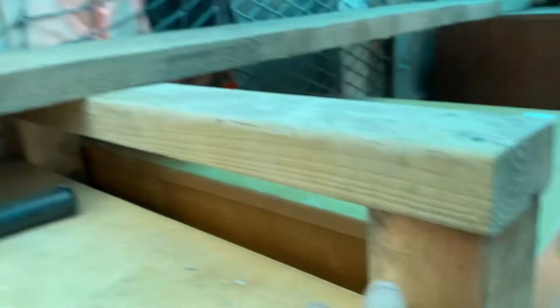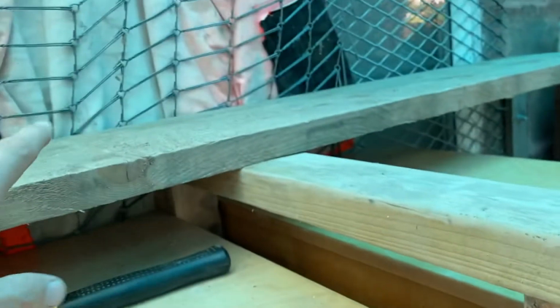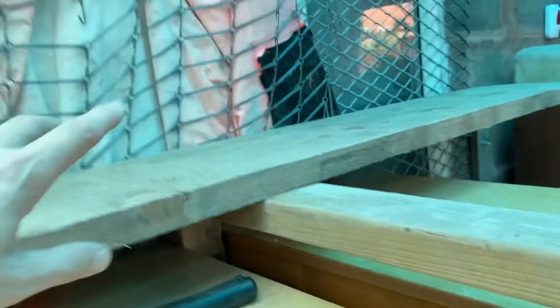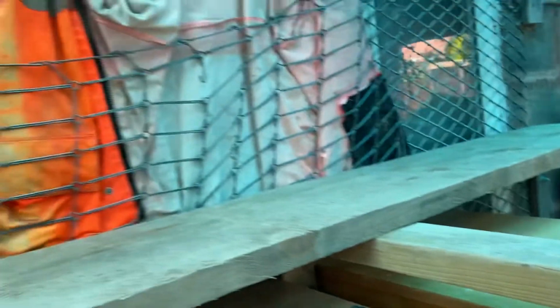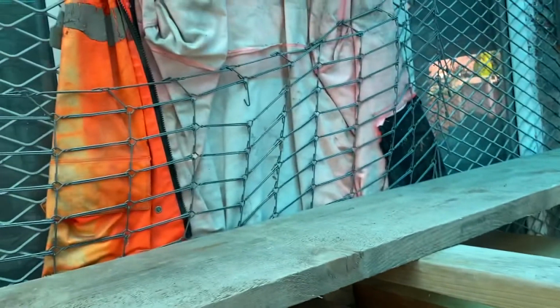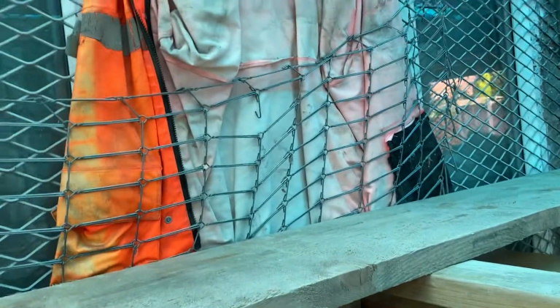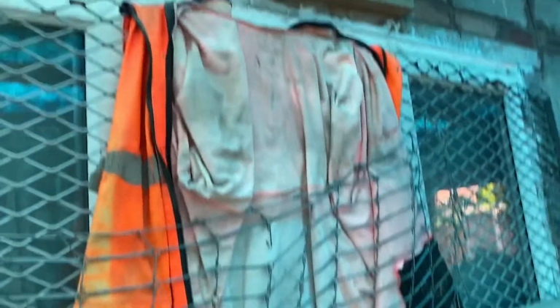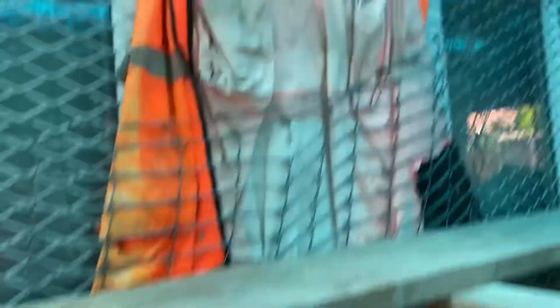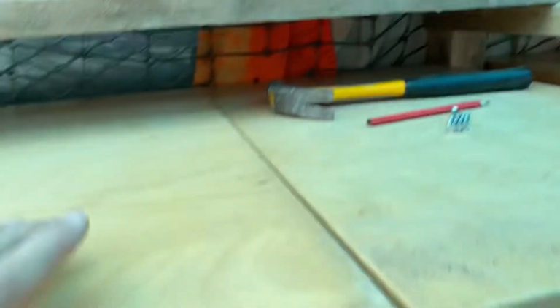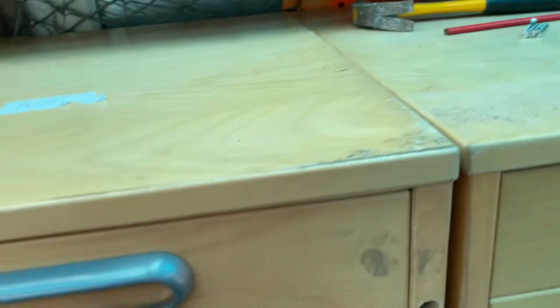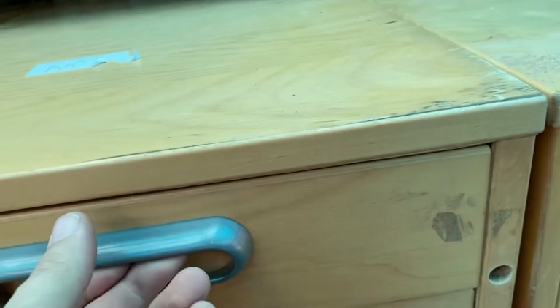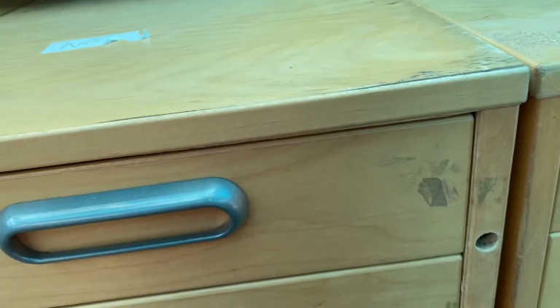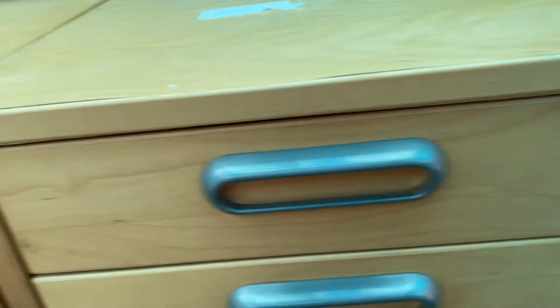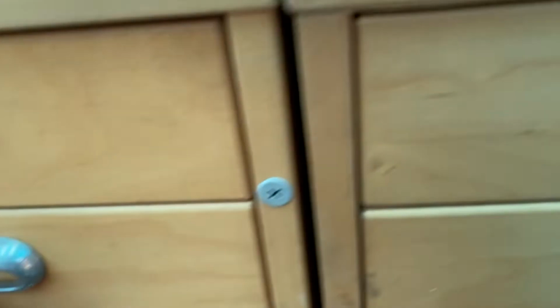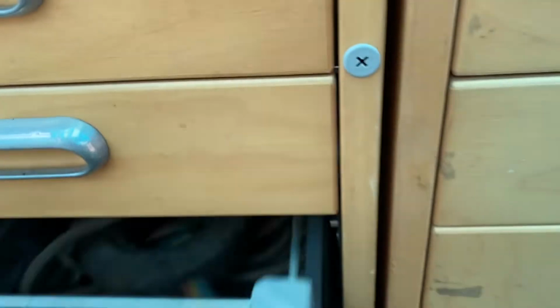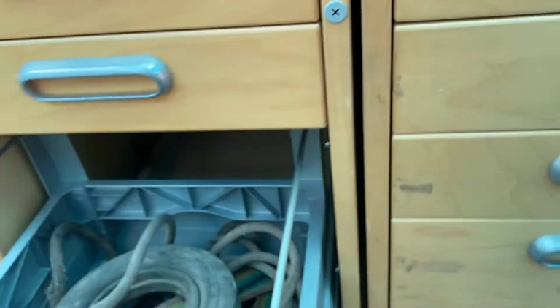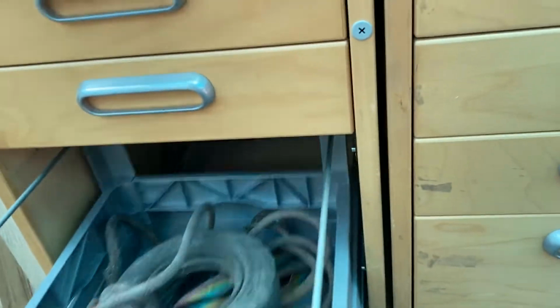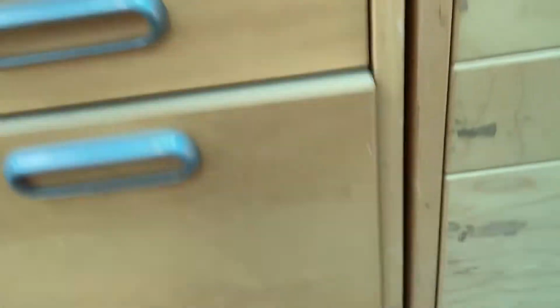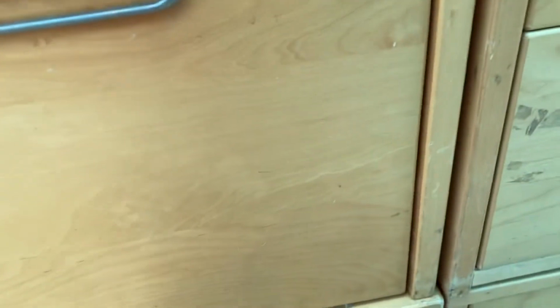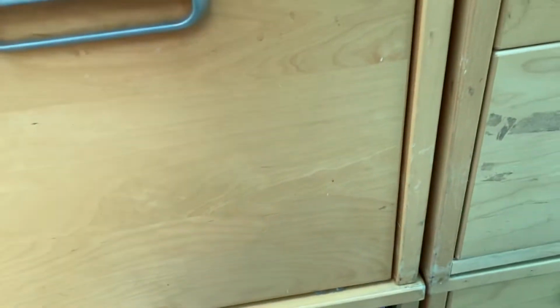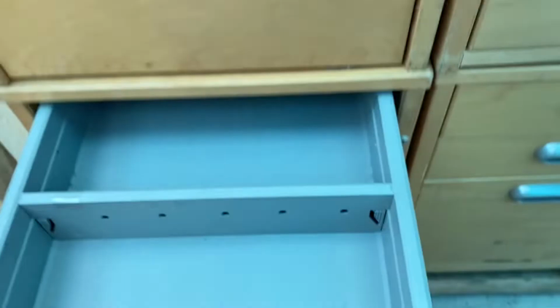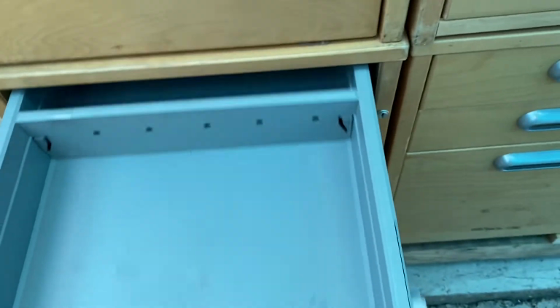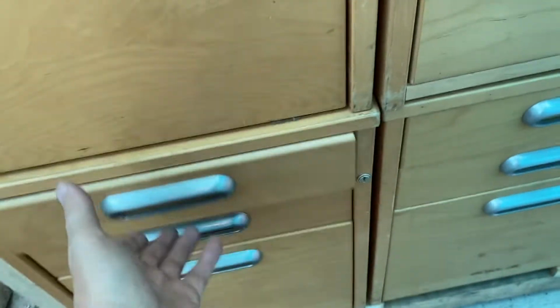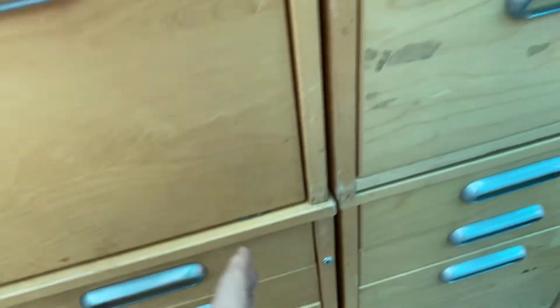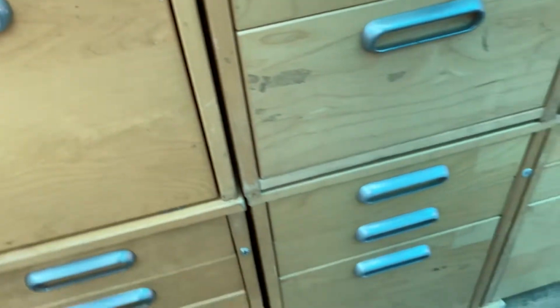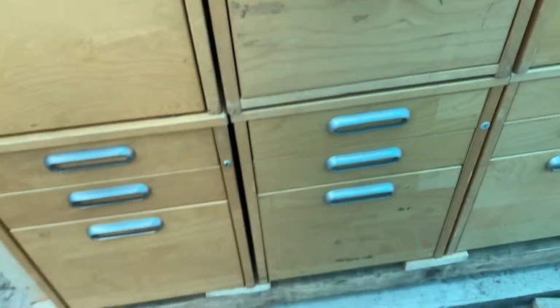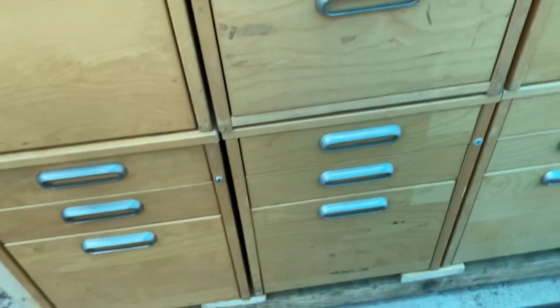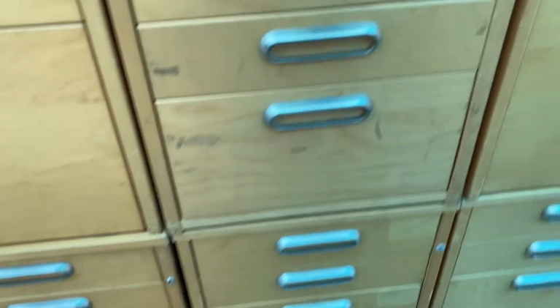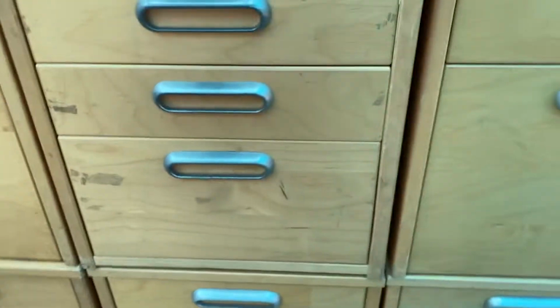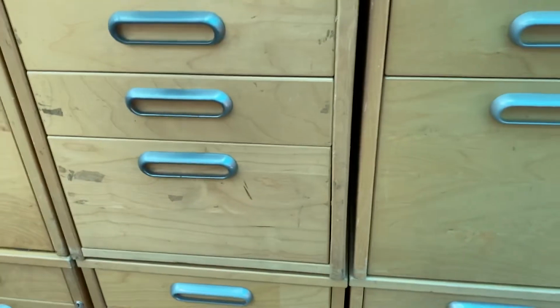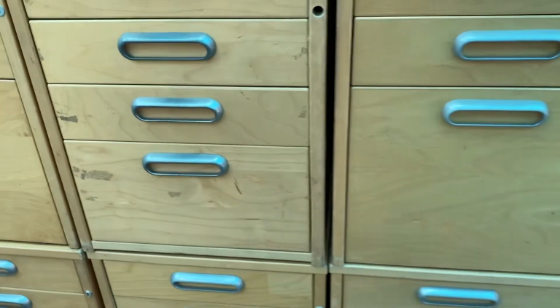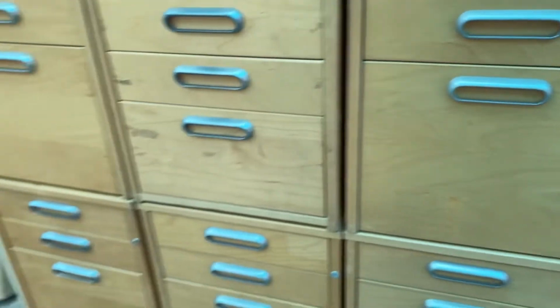I can stack this right to the roof without any danger of jamming these shut or putting weight on them so that they fail.